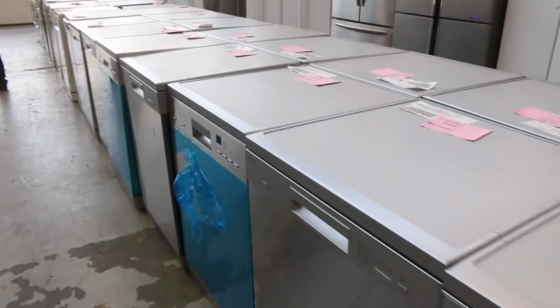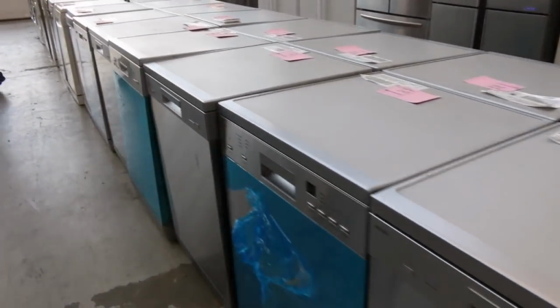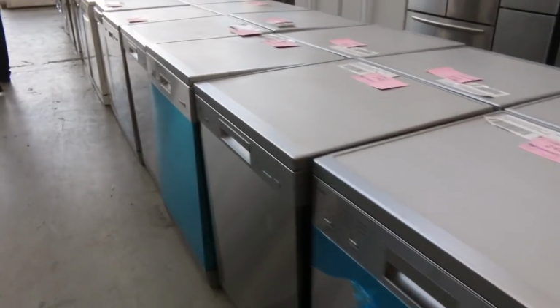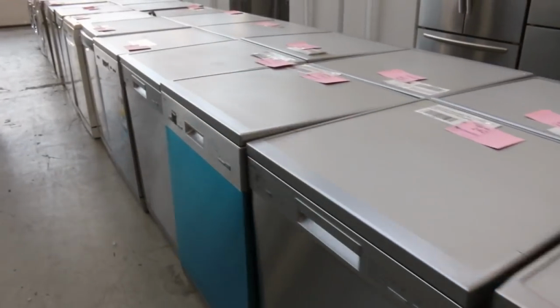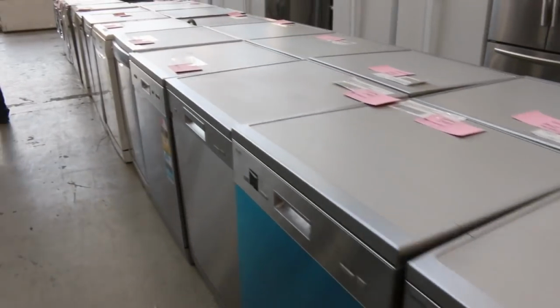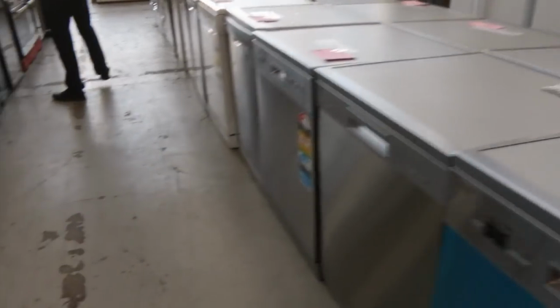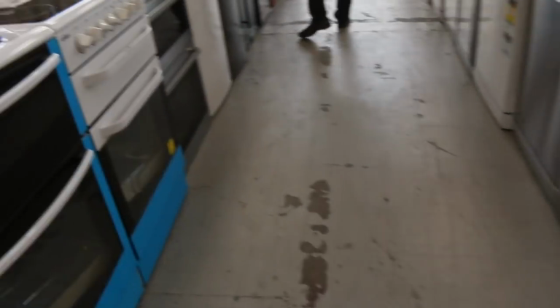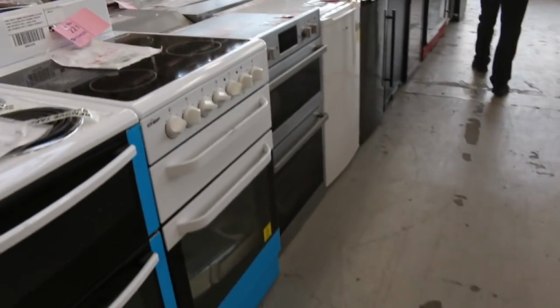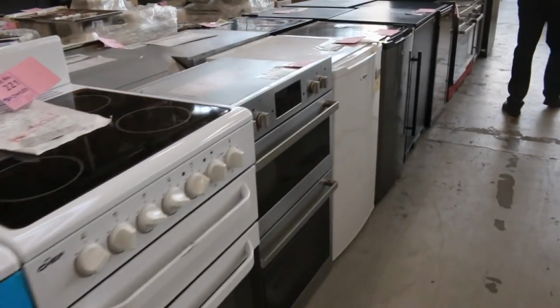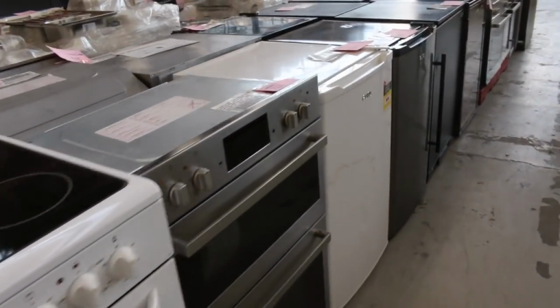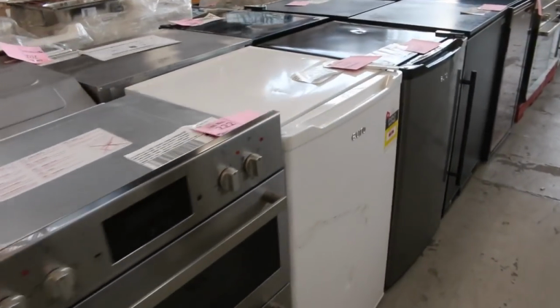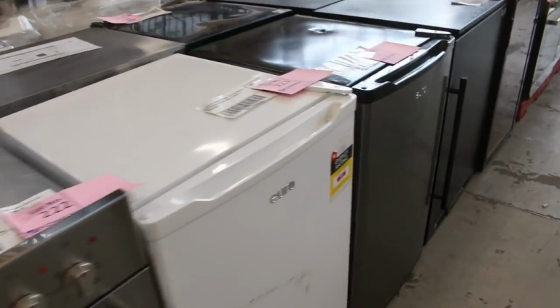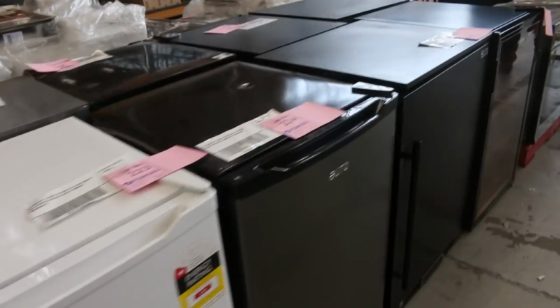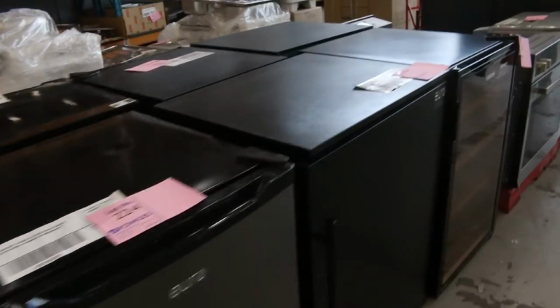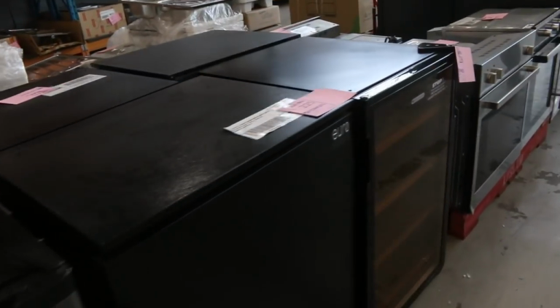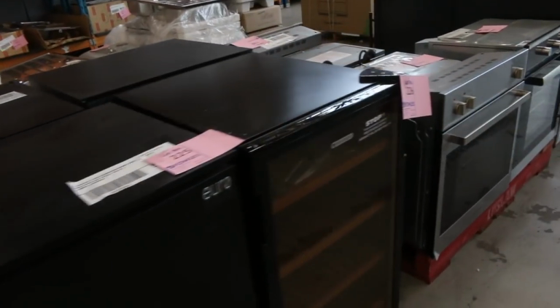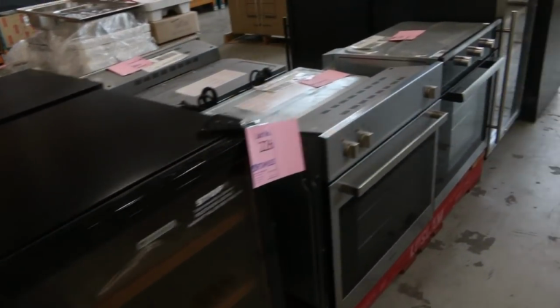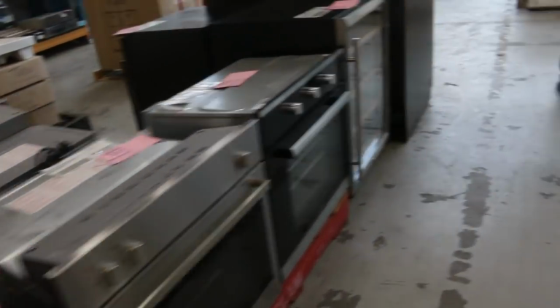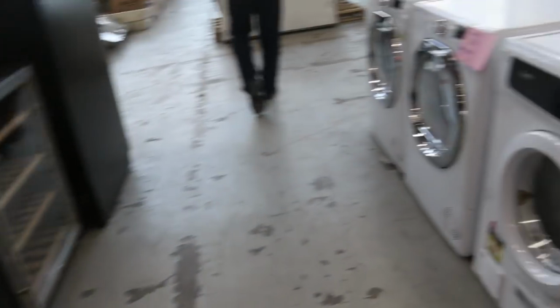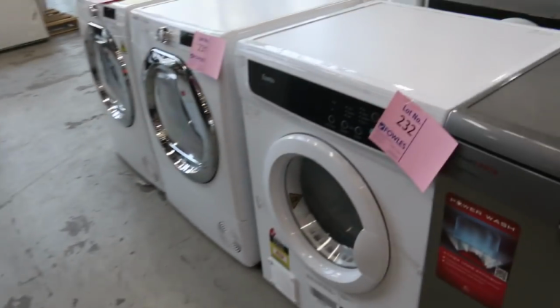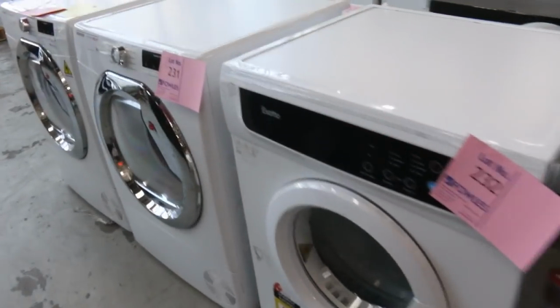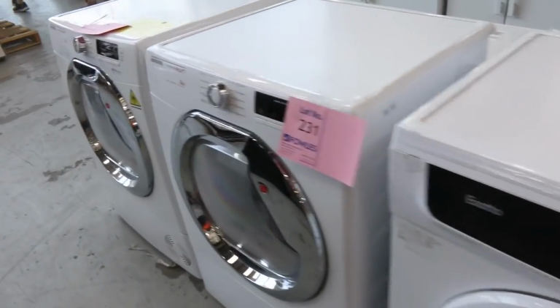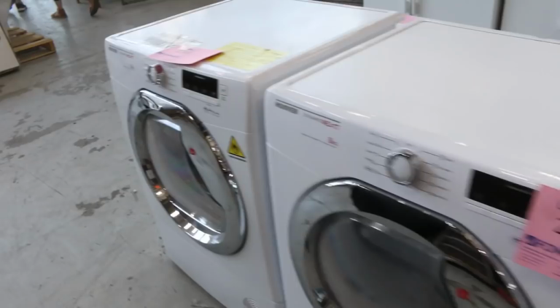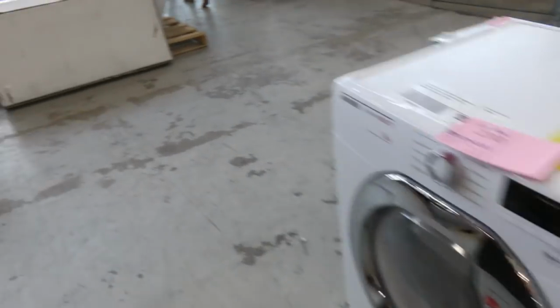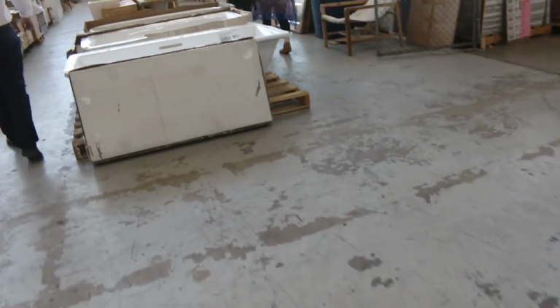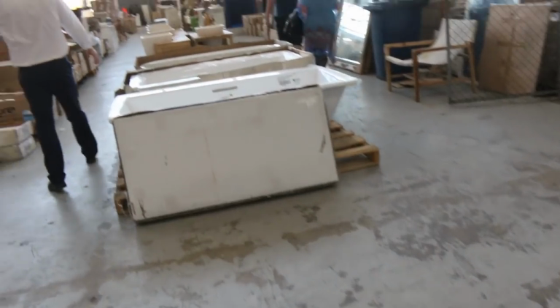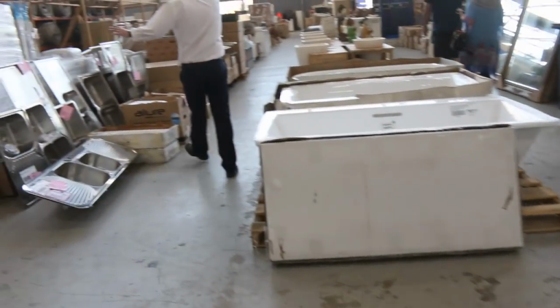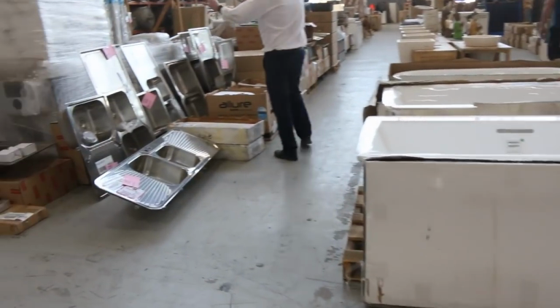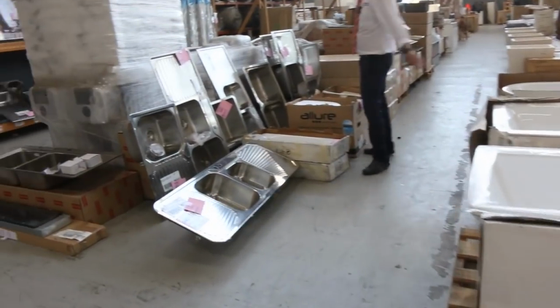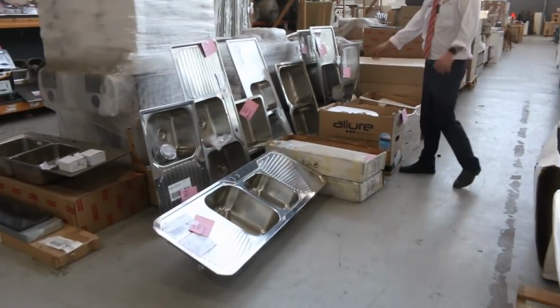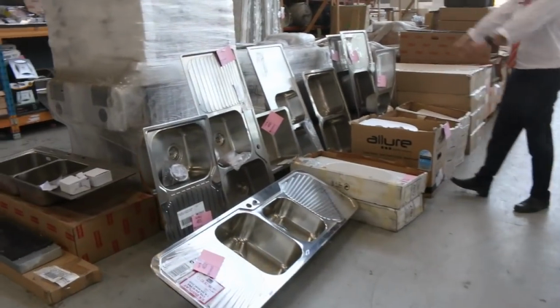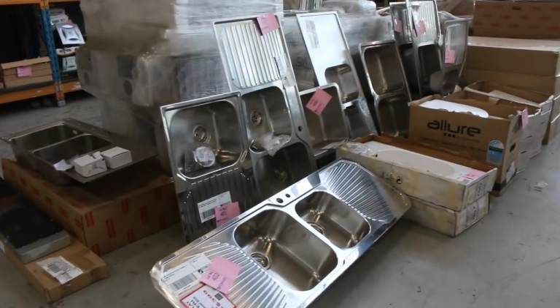All sorts of bar fridges, wine fridges, glass front fridges — so that's a huge offering on those sorts of things. Front load washing machines, double door fridges over the back, more bathtubs. And have a look at all these — all this stuff here is unreserved, so that's going to be terrific.